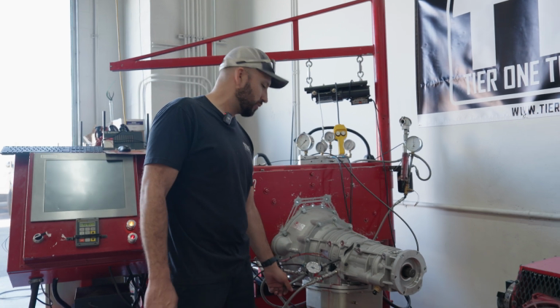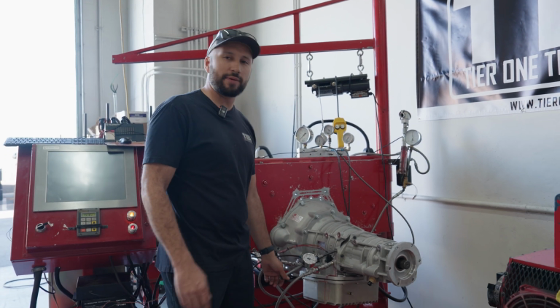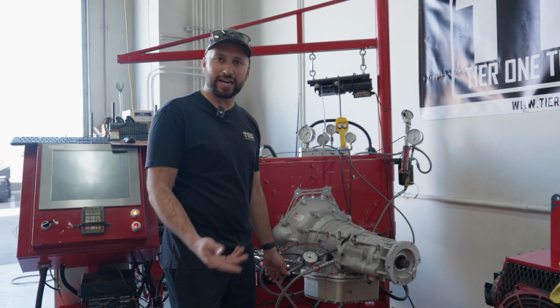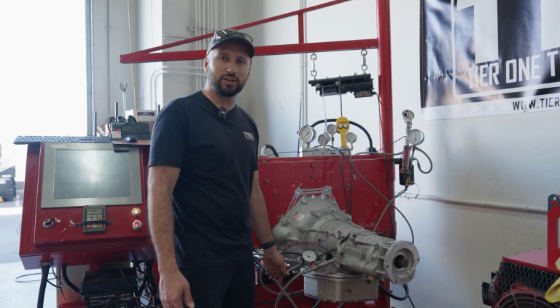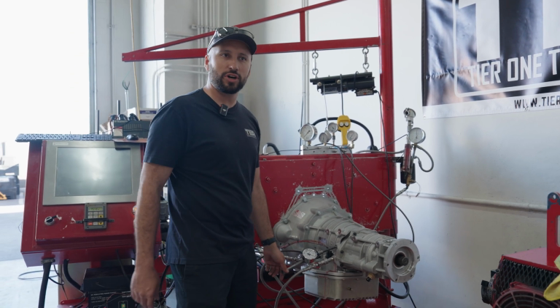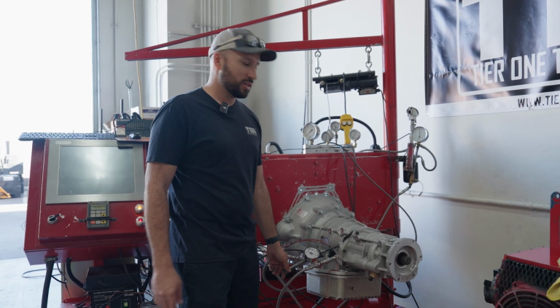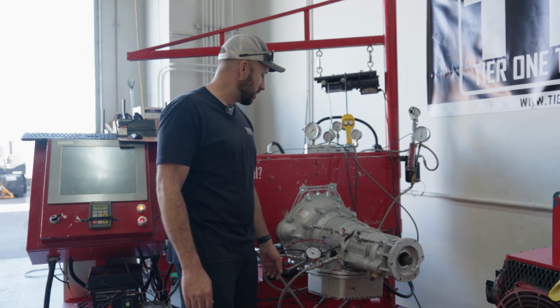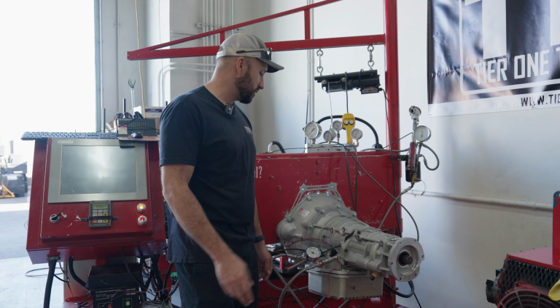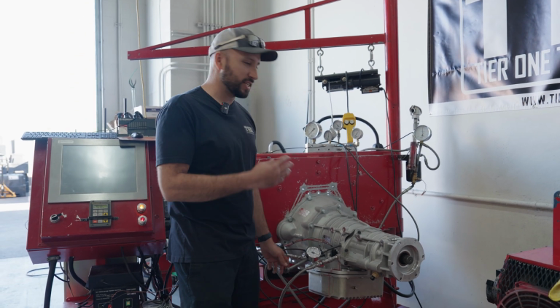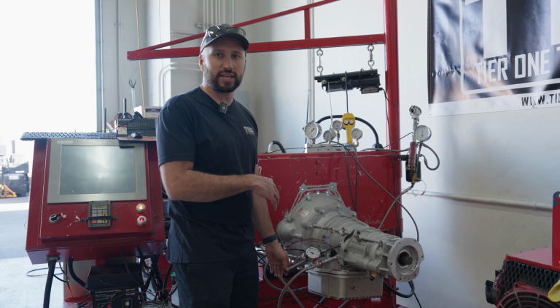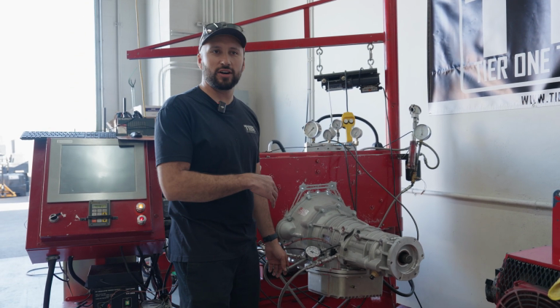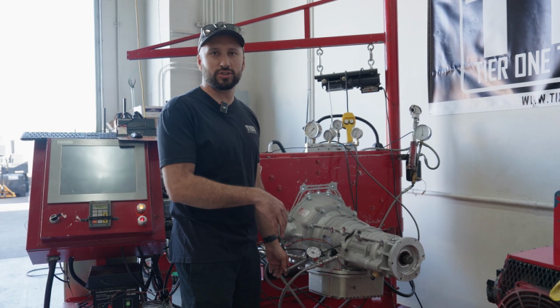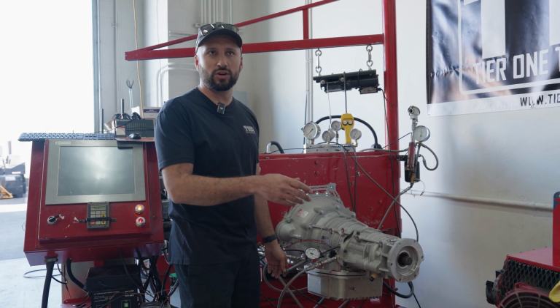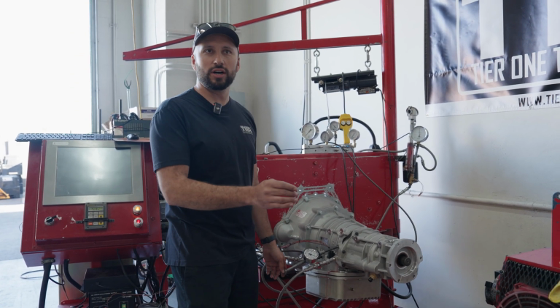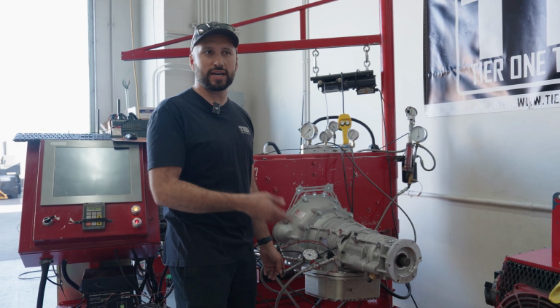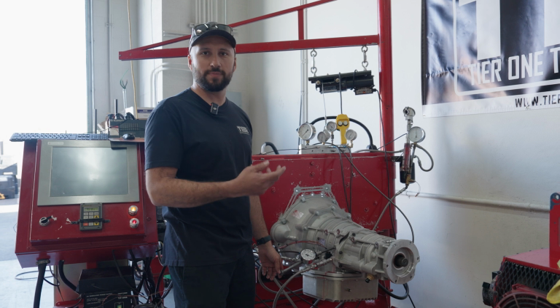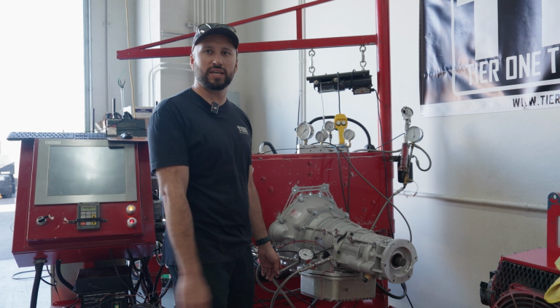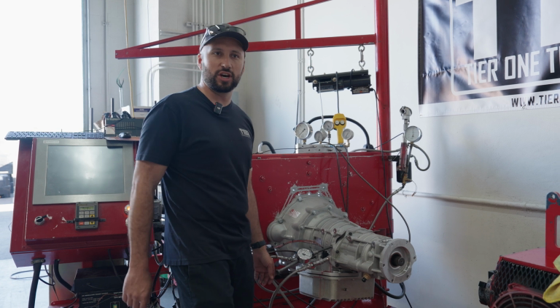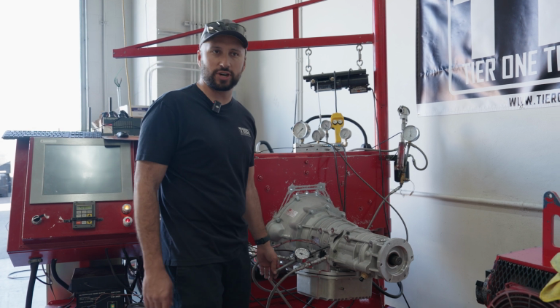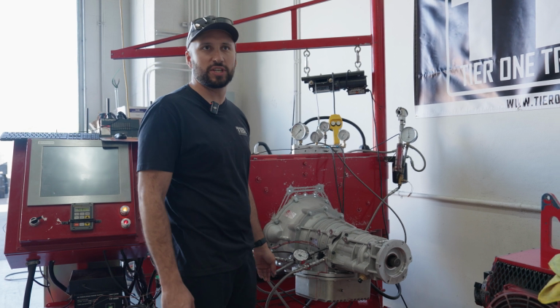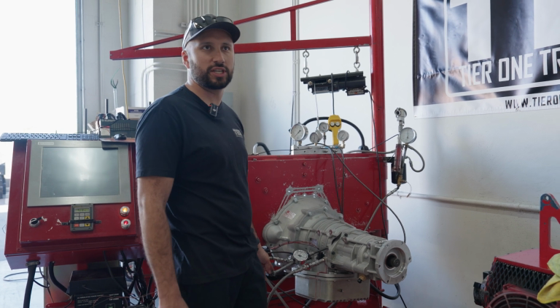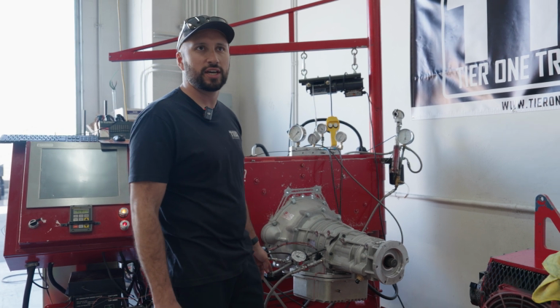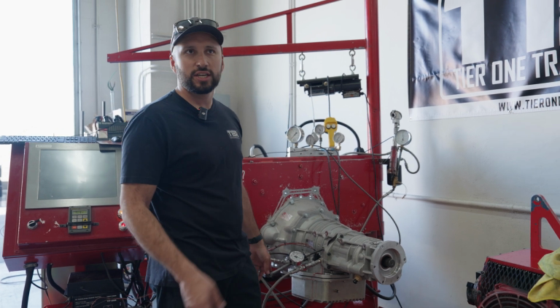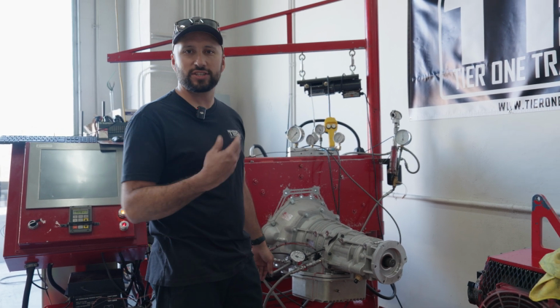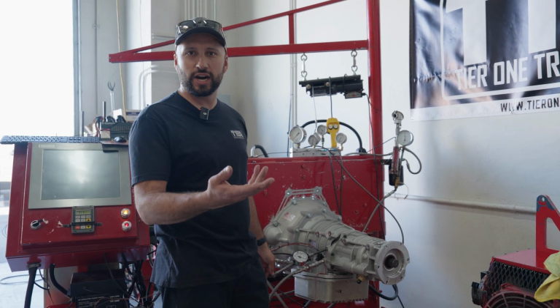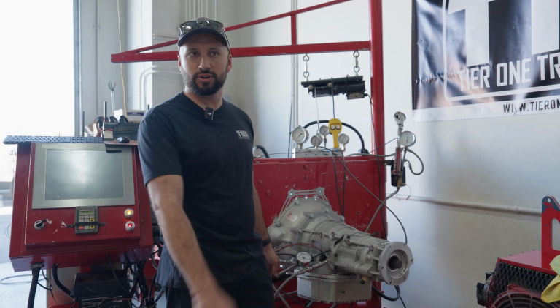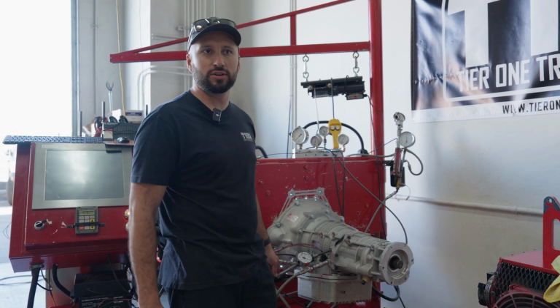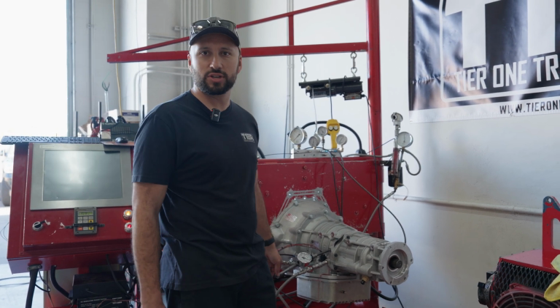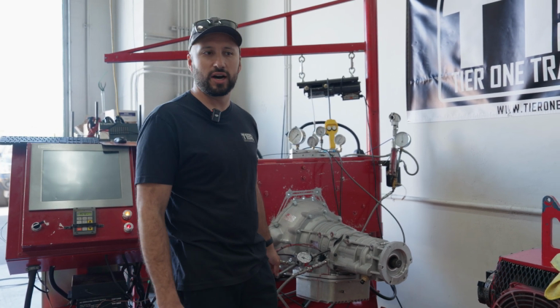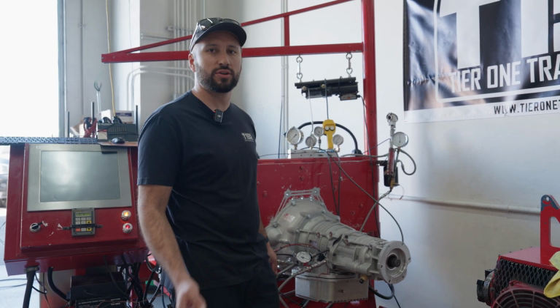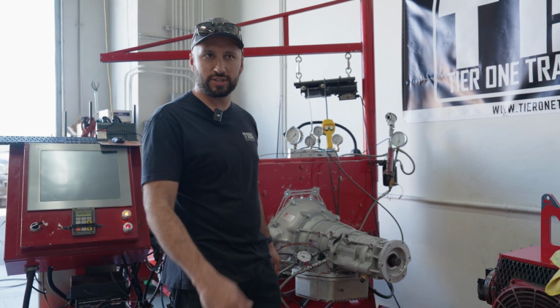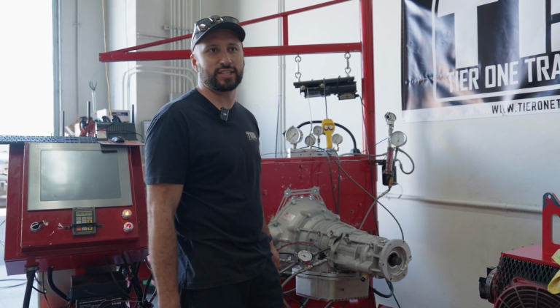We'll drop it back into neutral, go ahead and shut down the dyno, and then drain the oil. The next step will be to install this transmission in Chance's truck so we can go do some on-the-road testing.